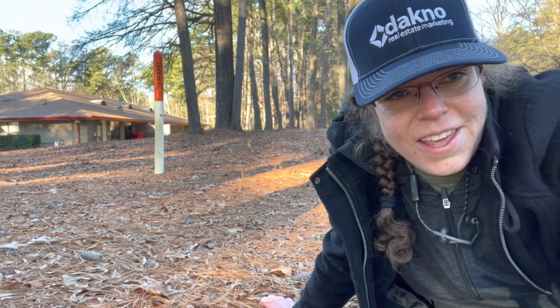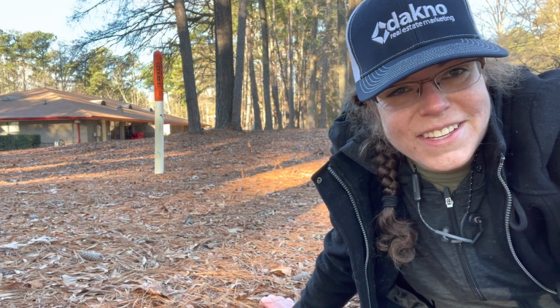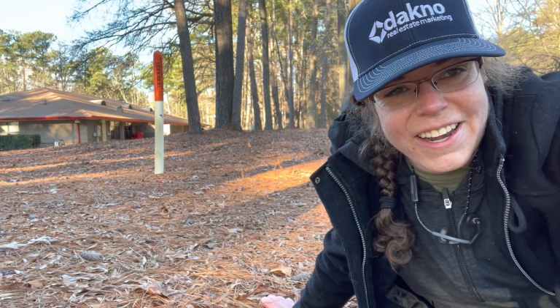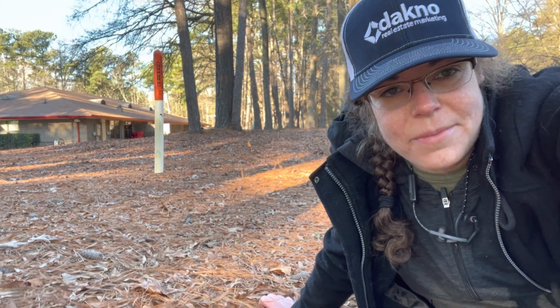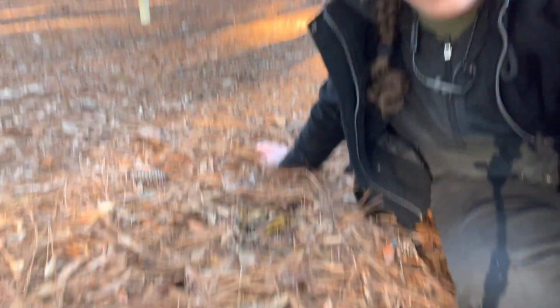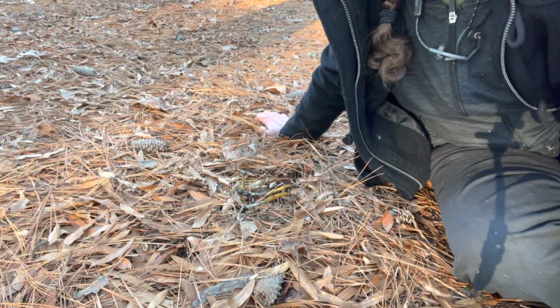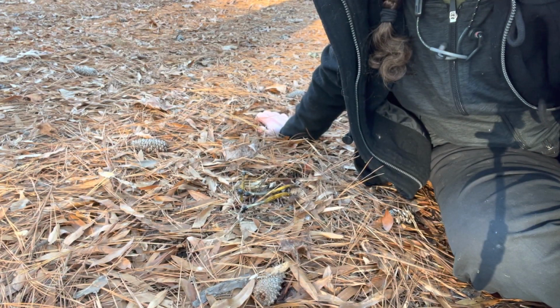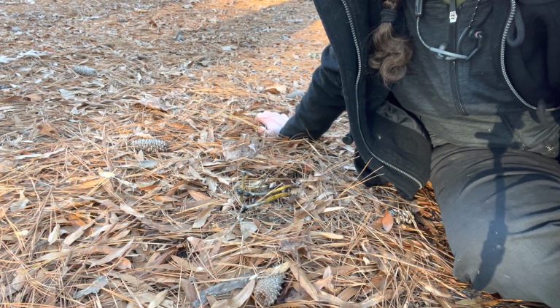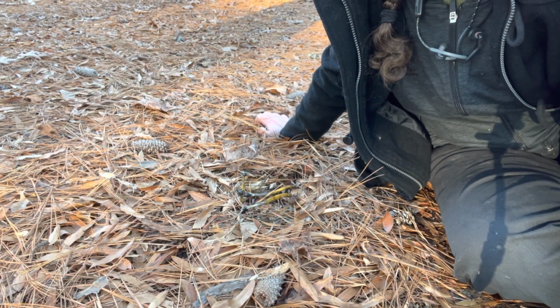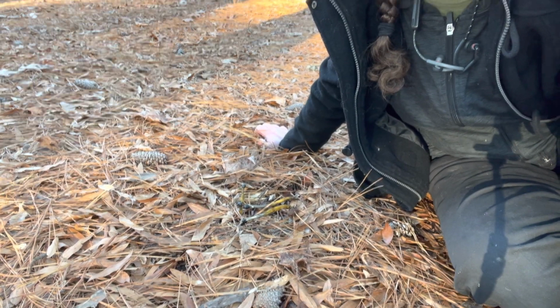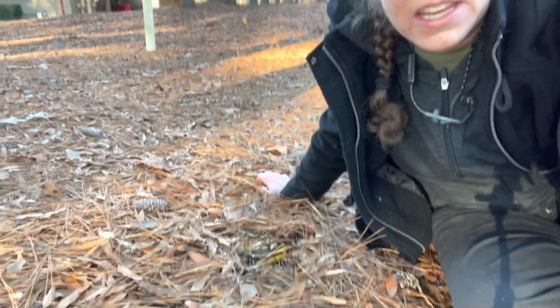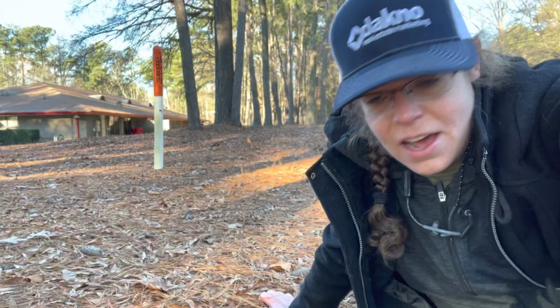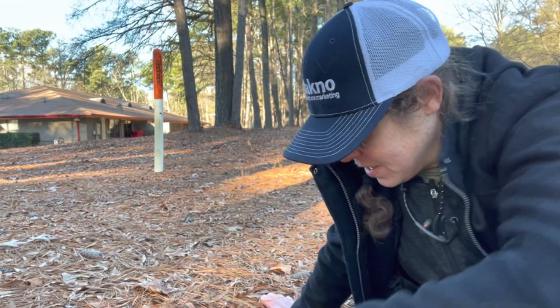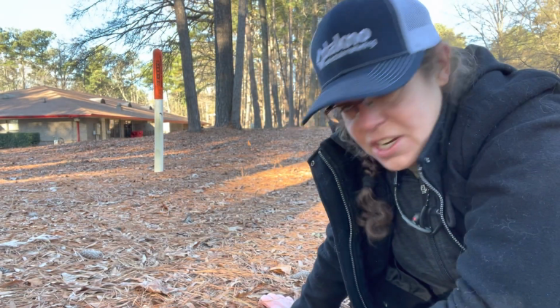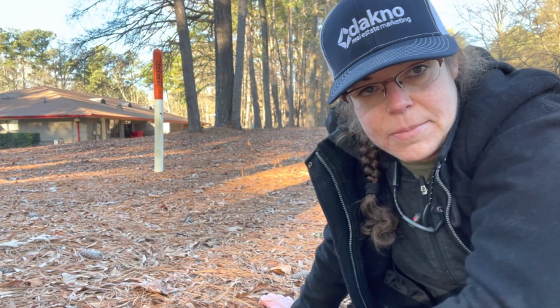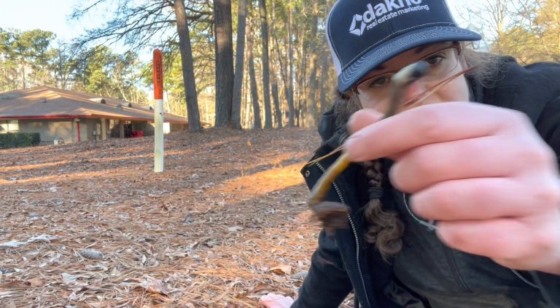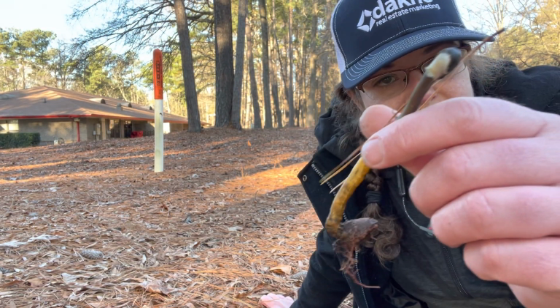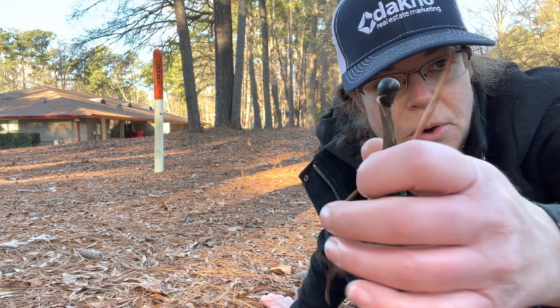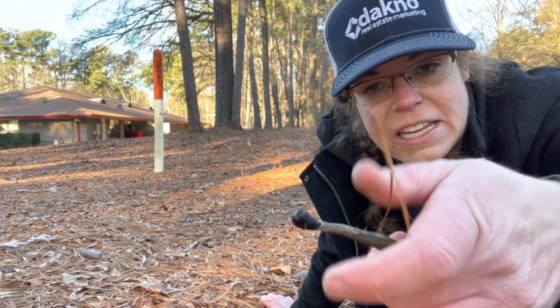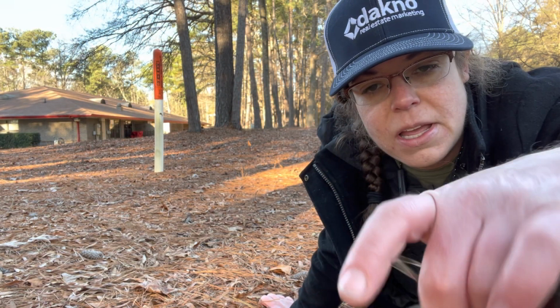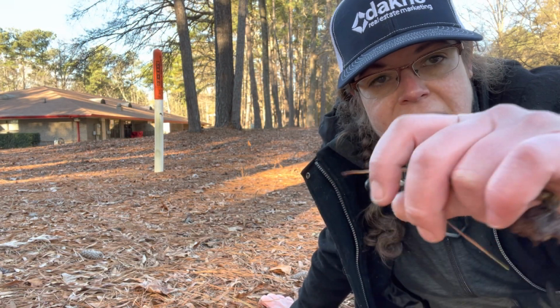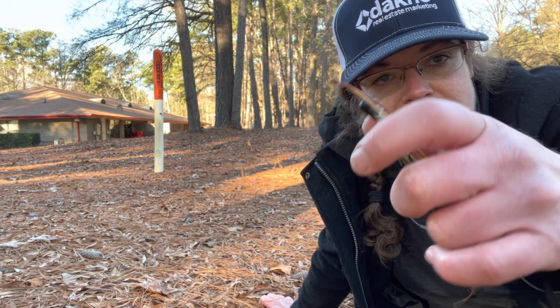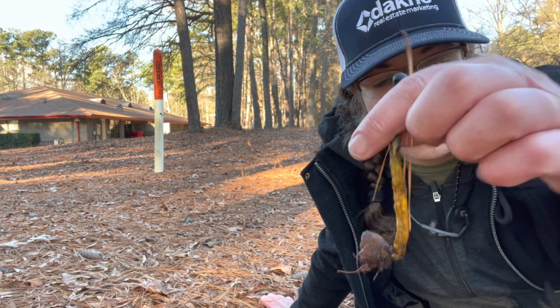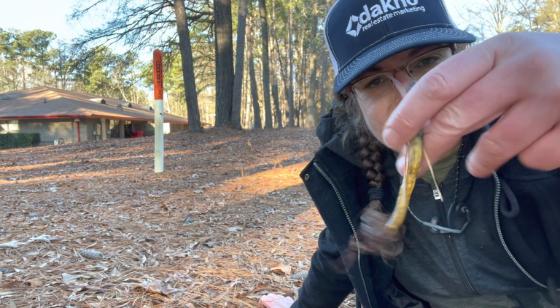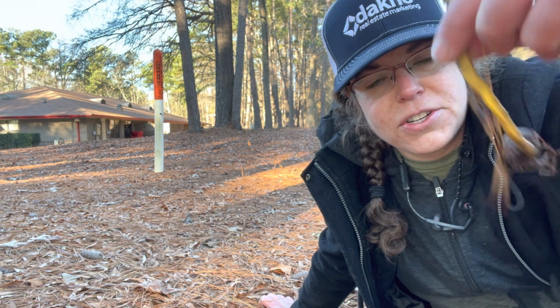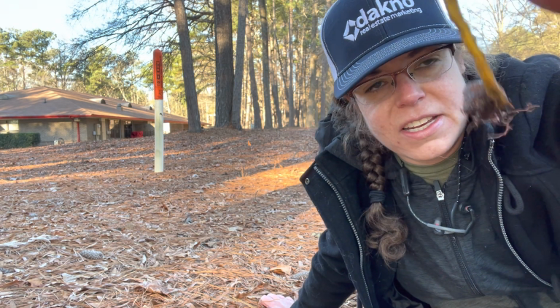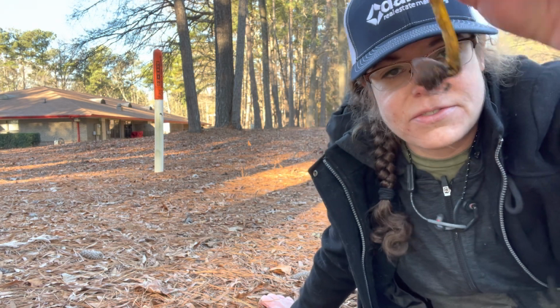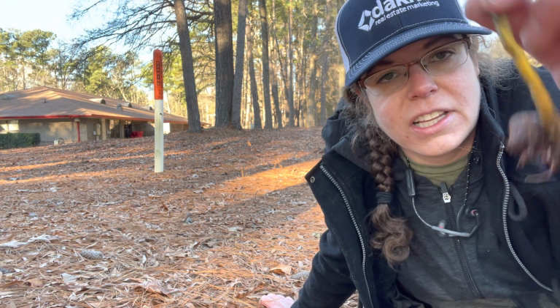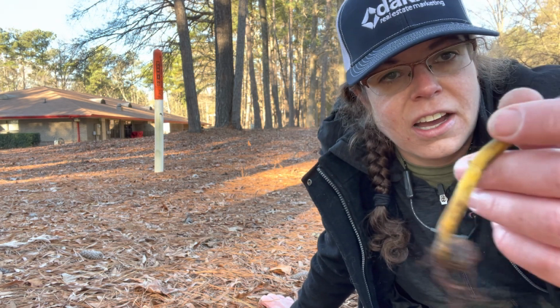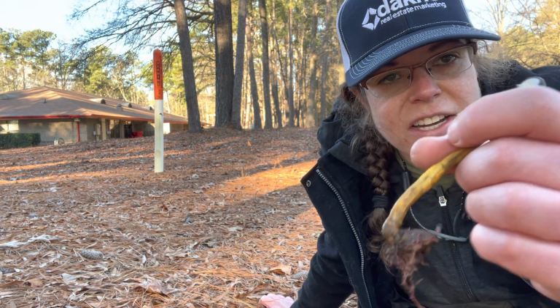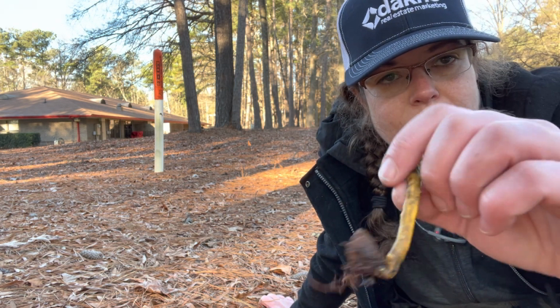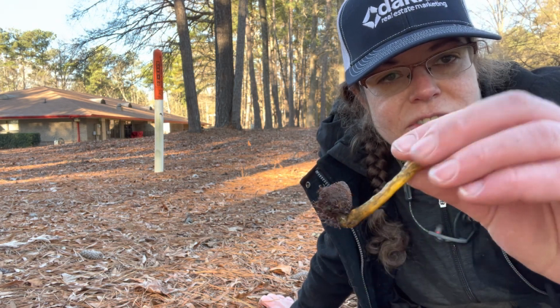Hey guys, it's Anna. I am looking down at a mushroom that is fairly new to me. The genus name here is Talipocladium, and it is a cordyceps-type mushroom that is really attached to that pine straw.